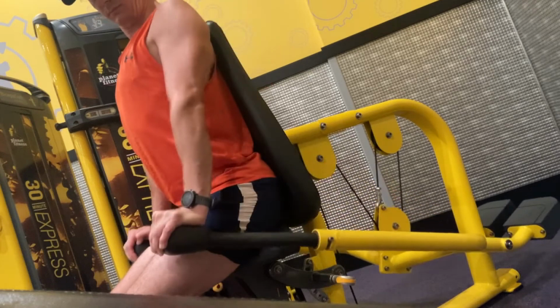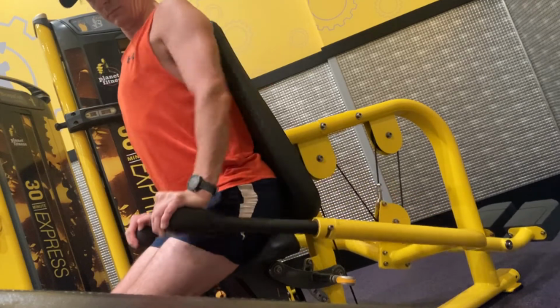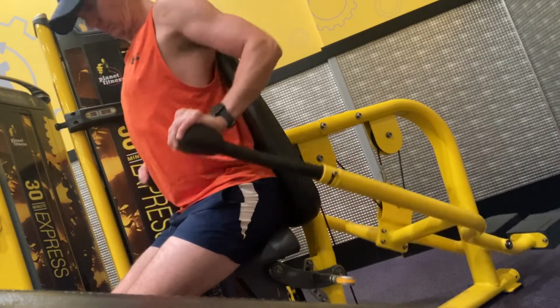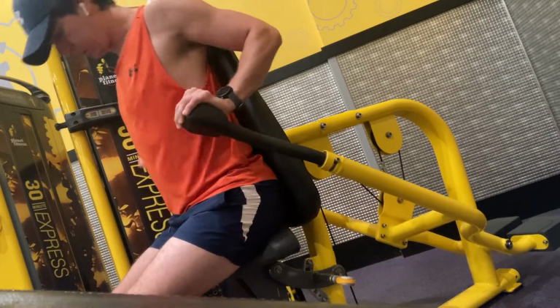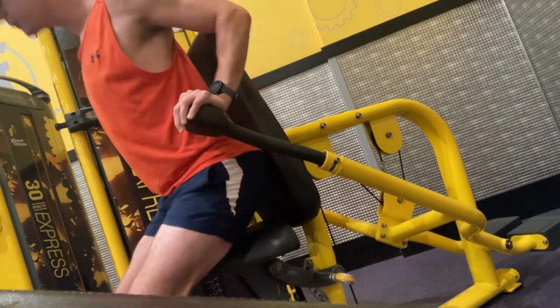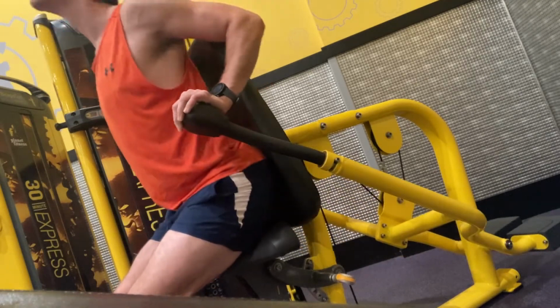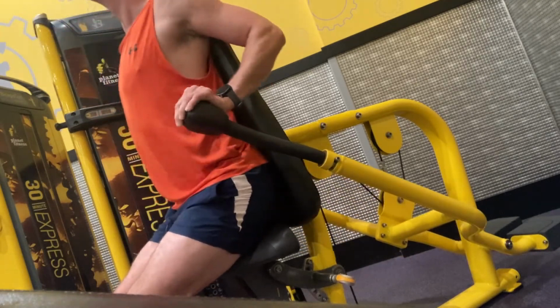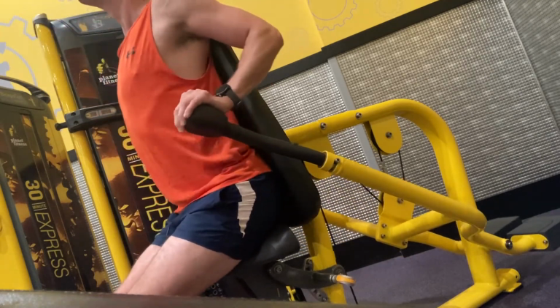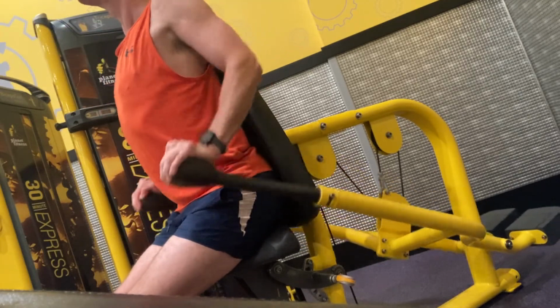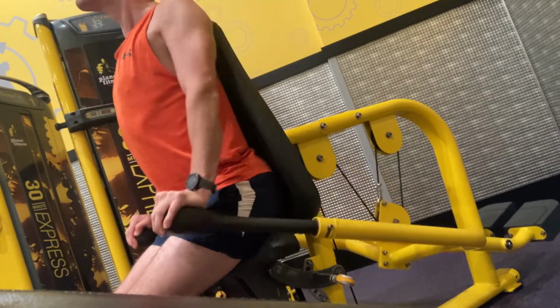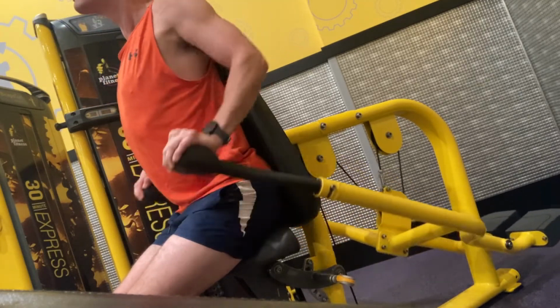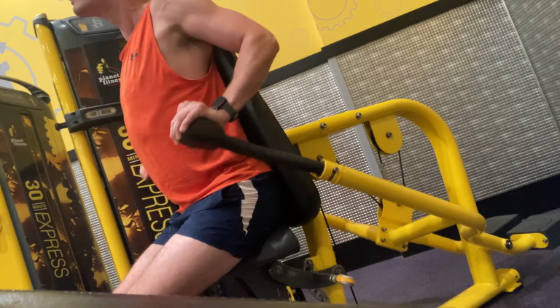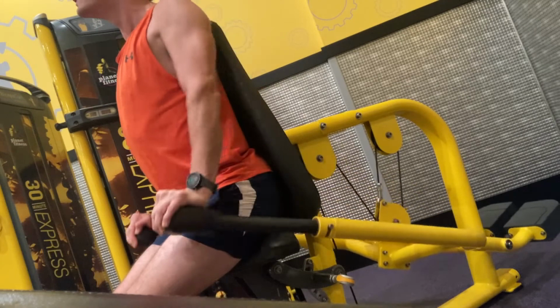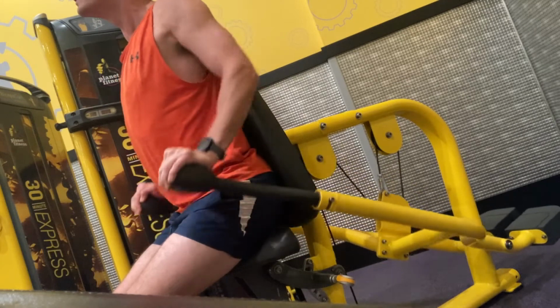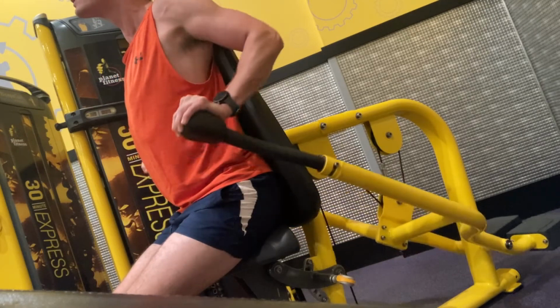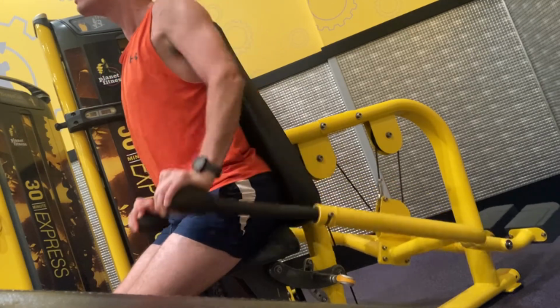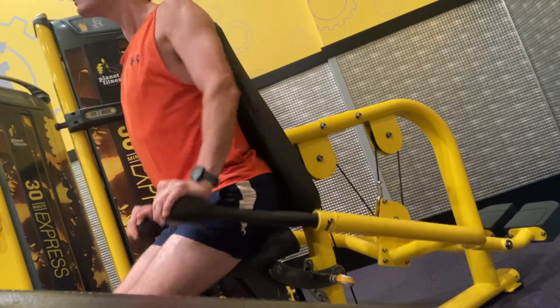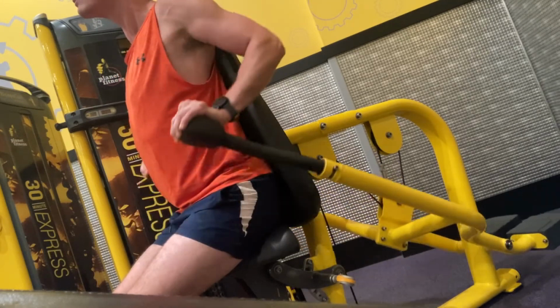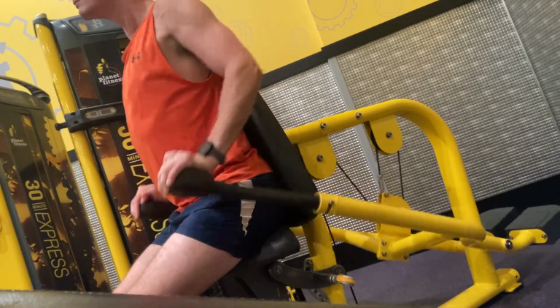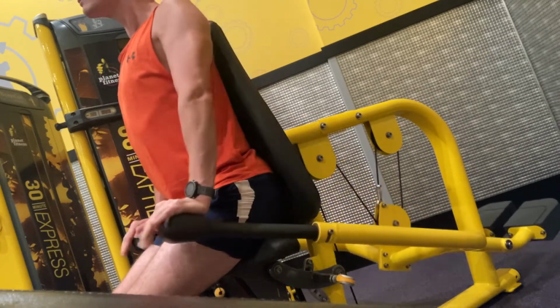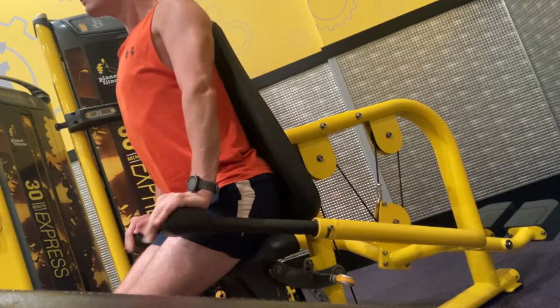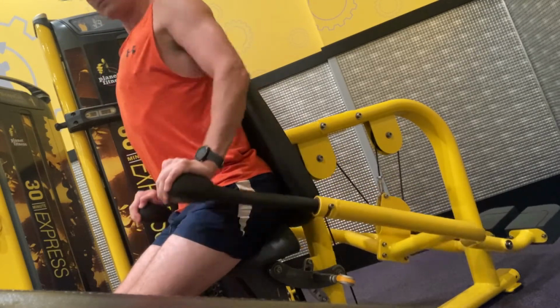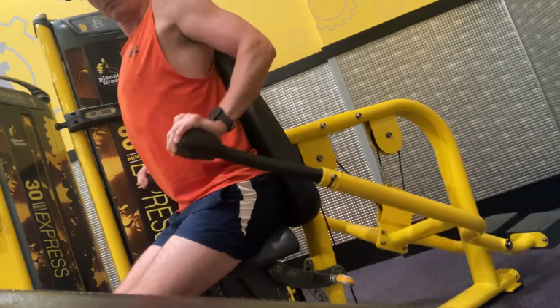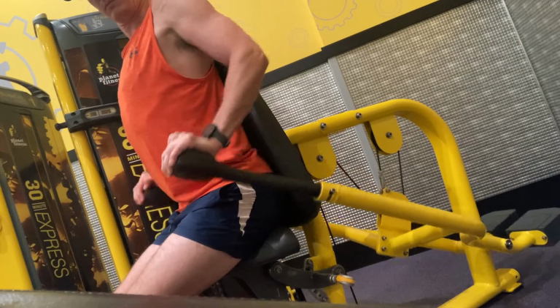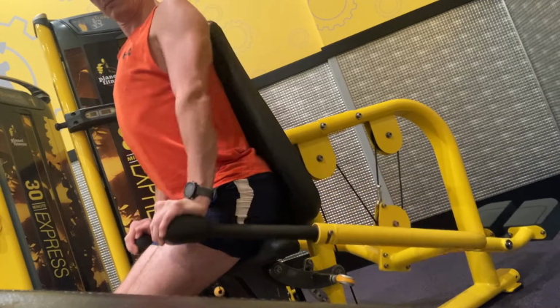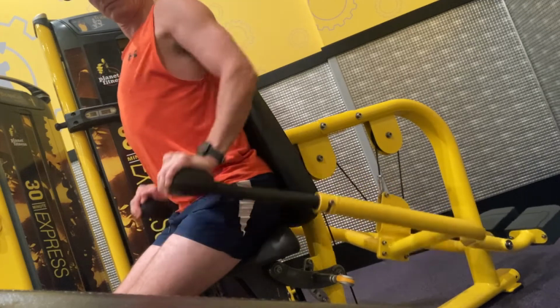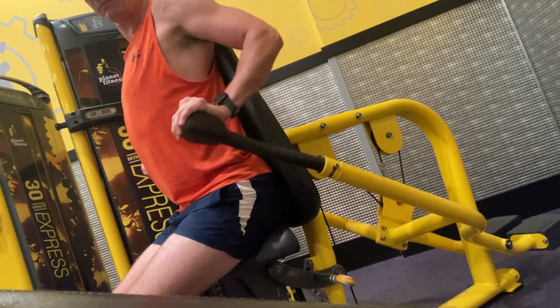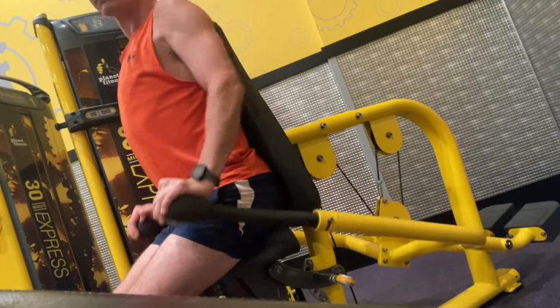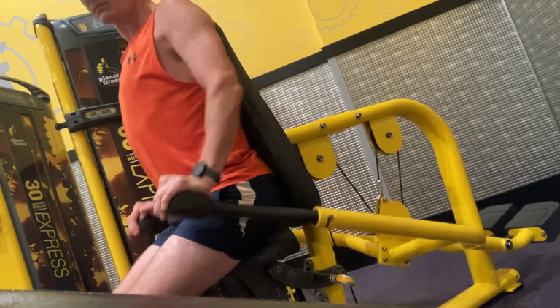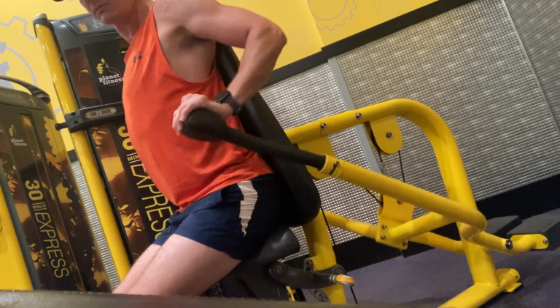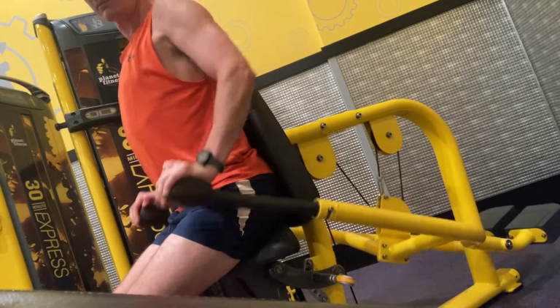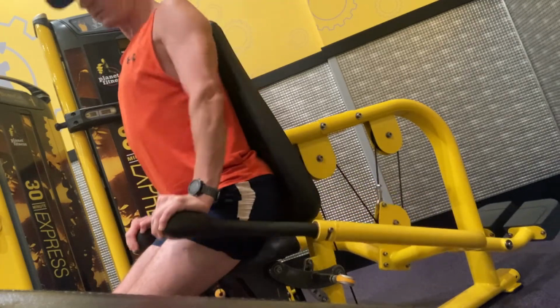Full extension, keeping that chest forward, head up as I can, and controlling the breathing.